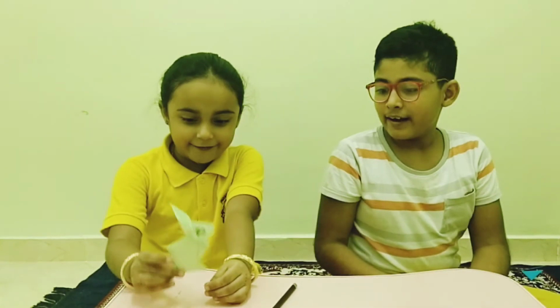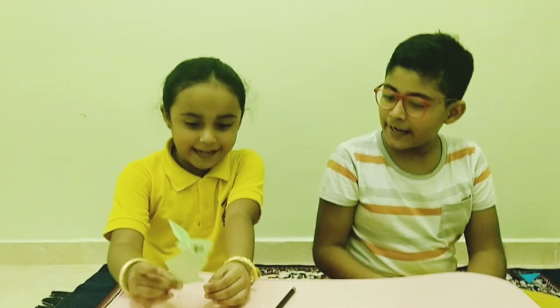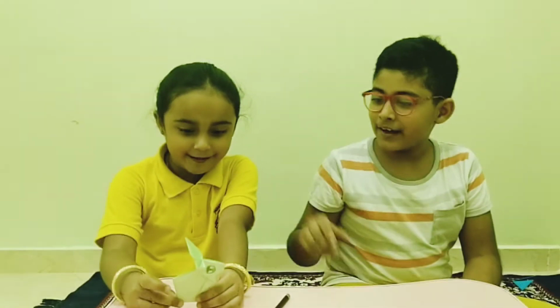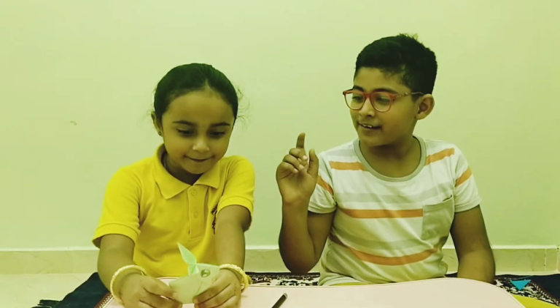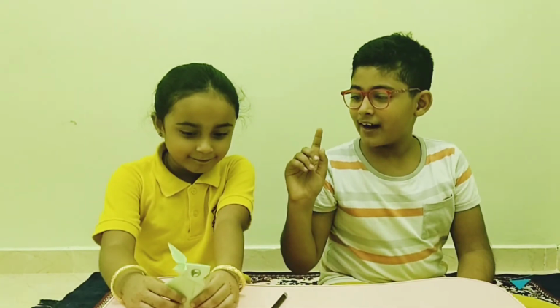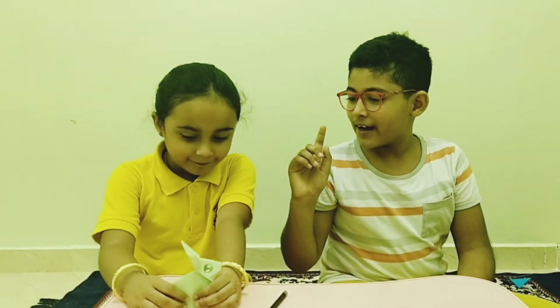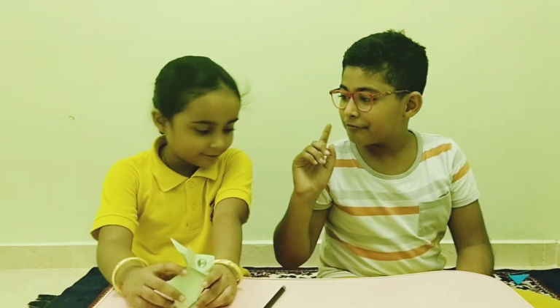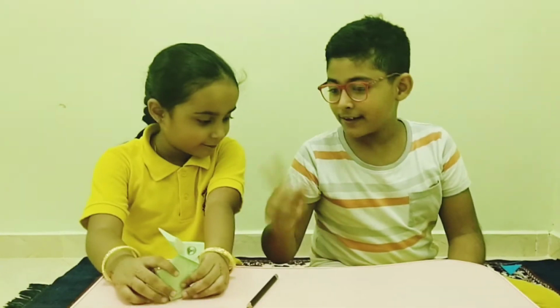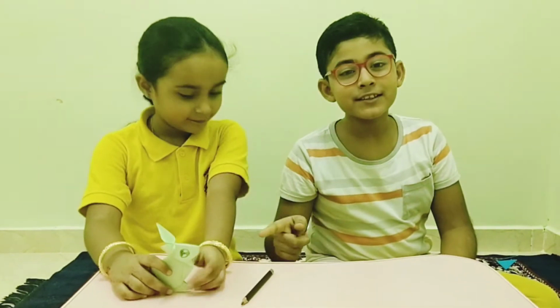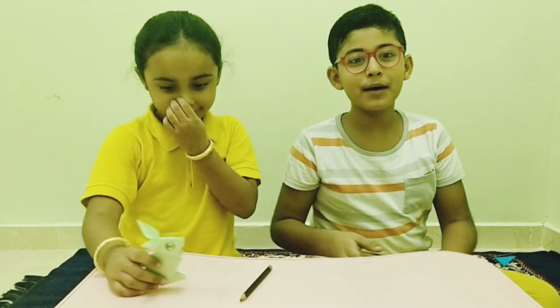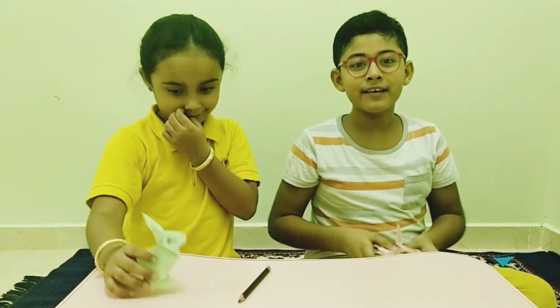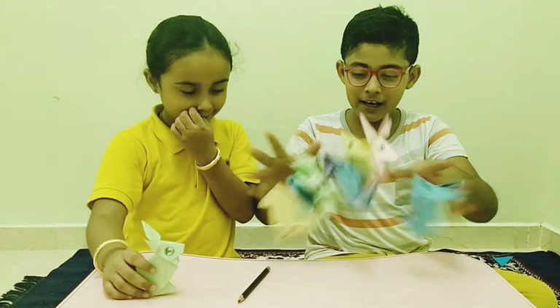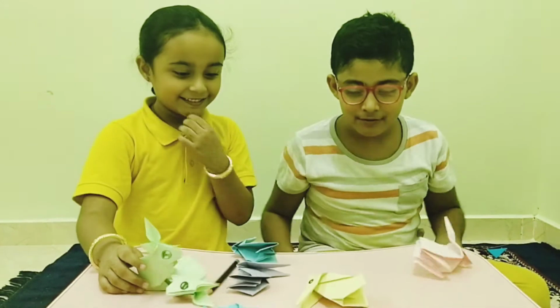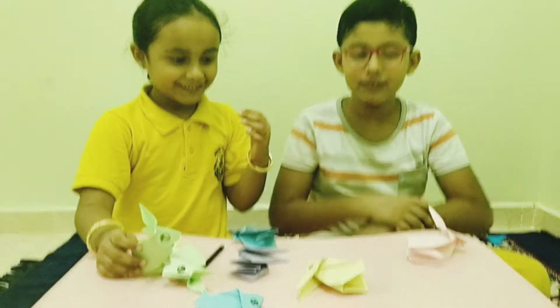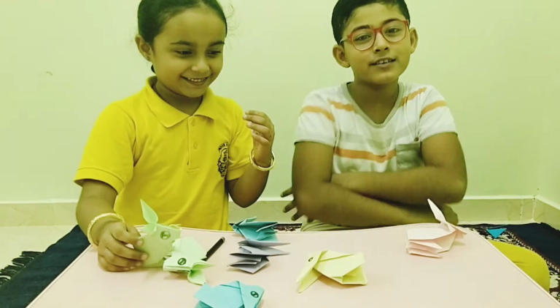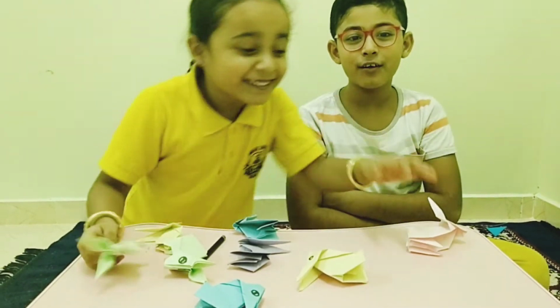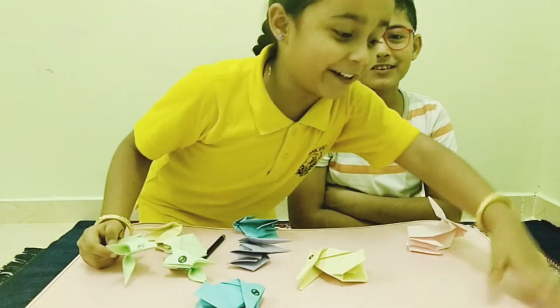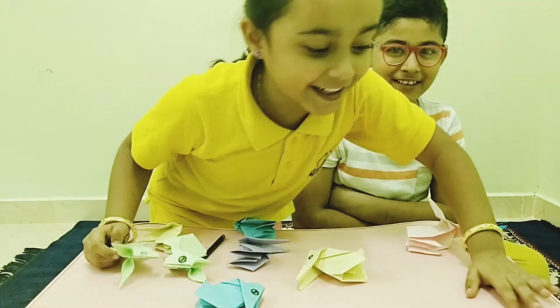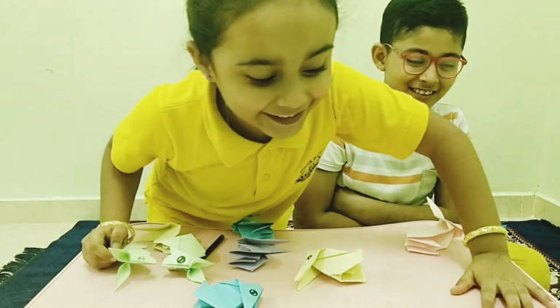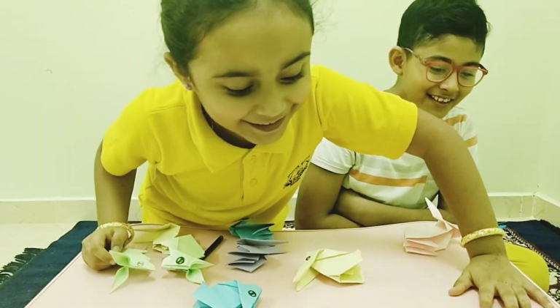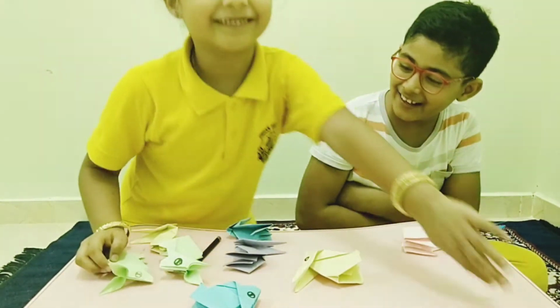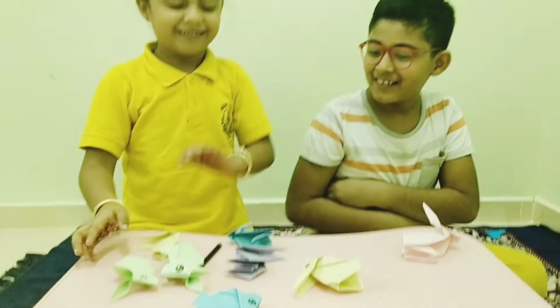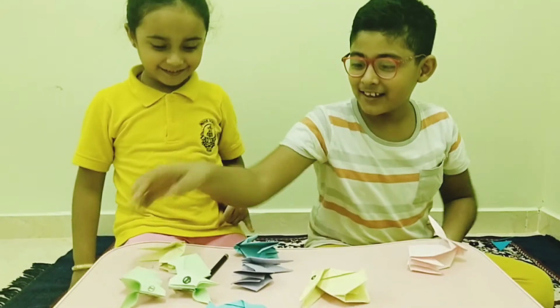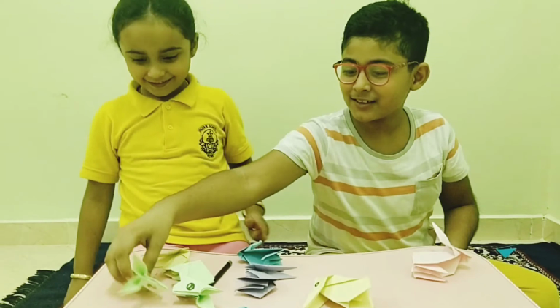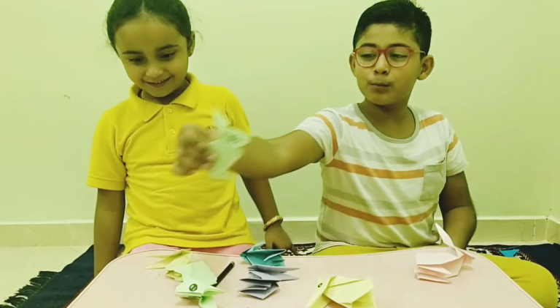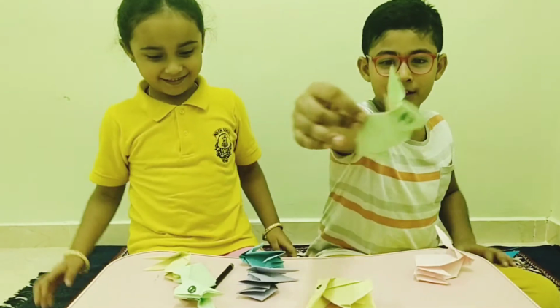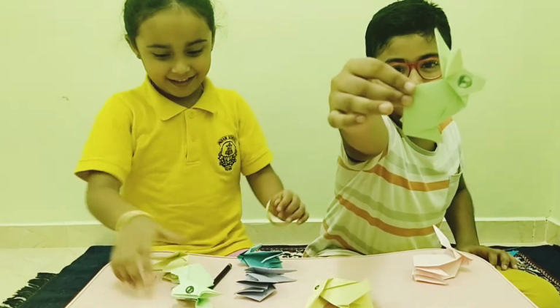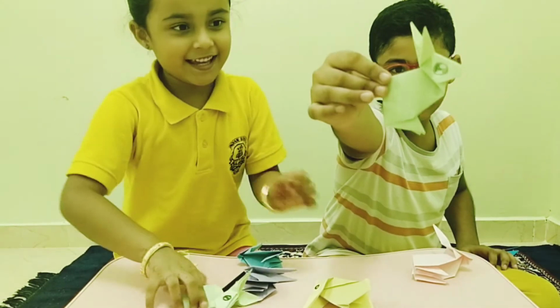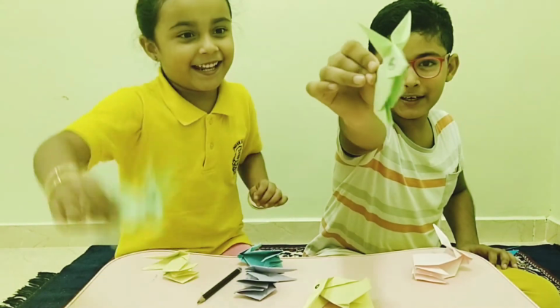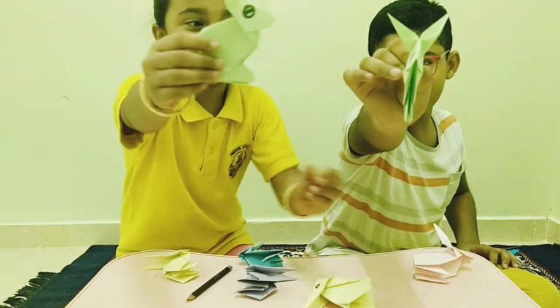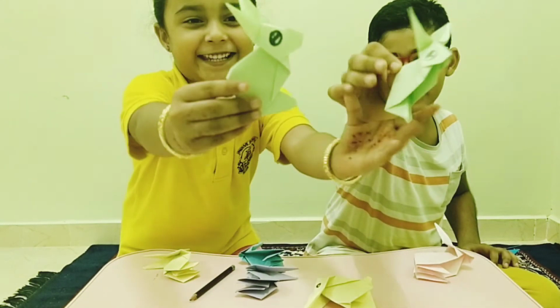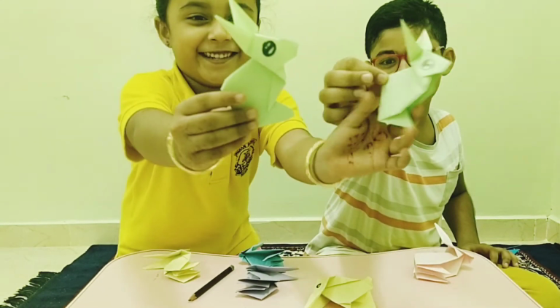When I make this bunny, I have lots of beautiful bunnies. And this is one more bunny I just want to make.